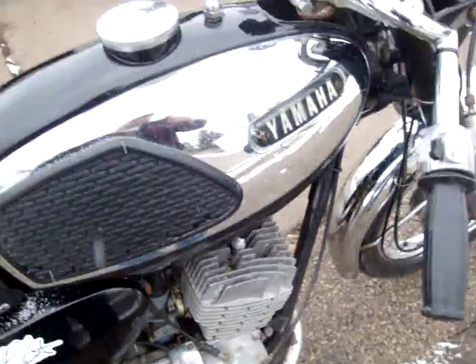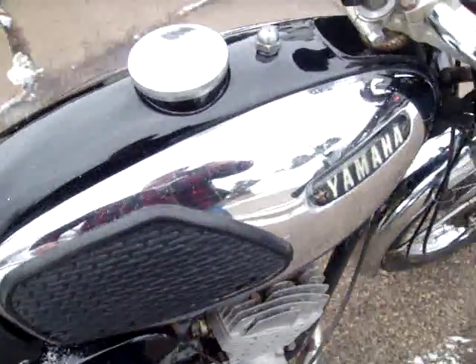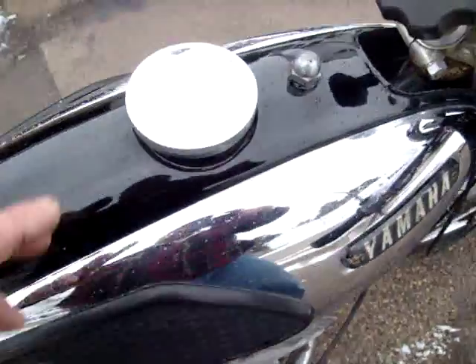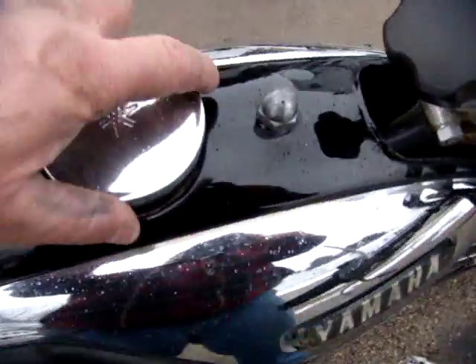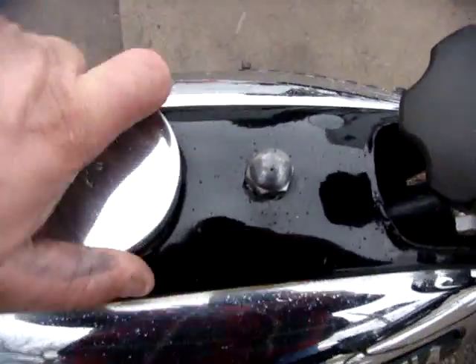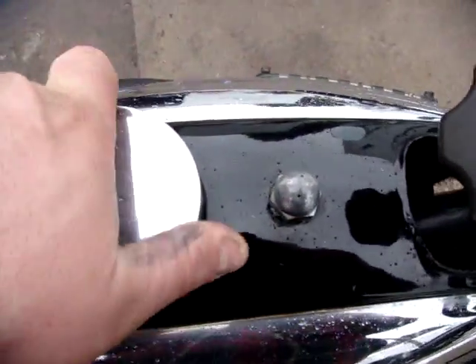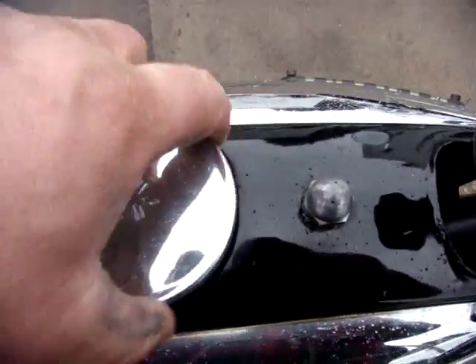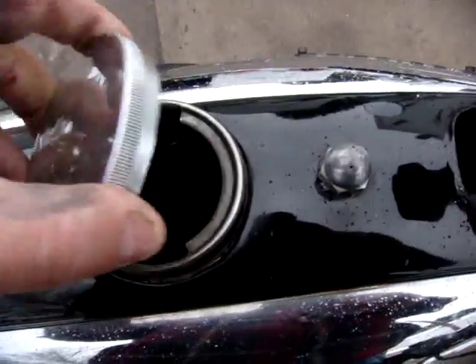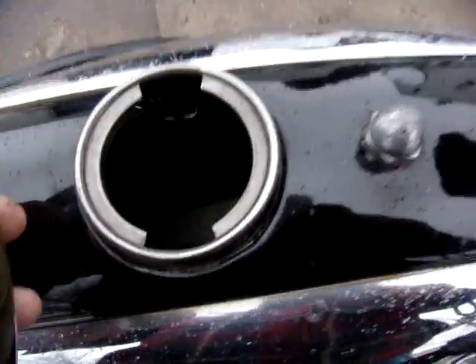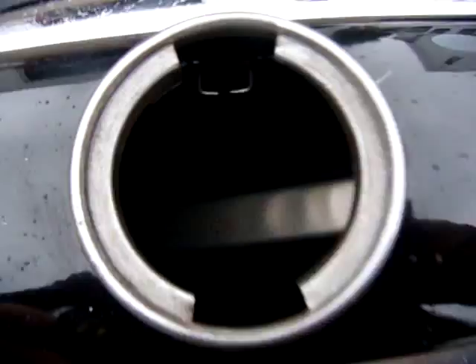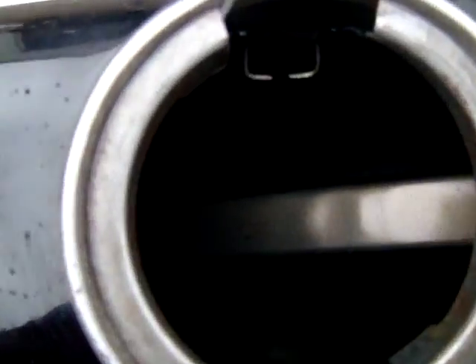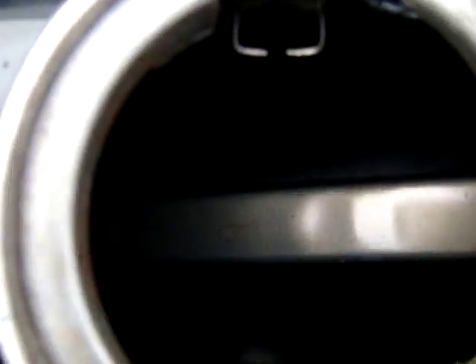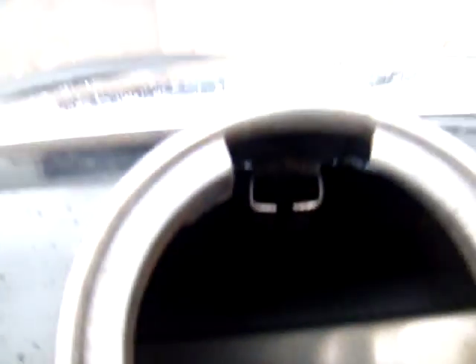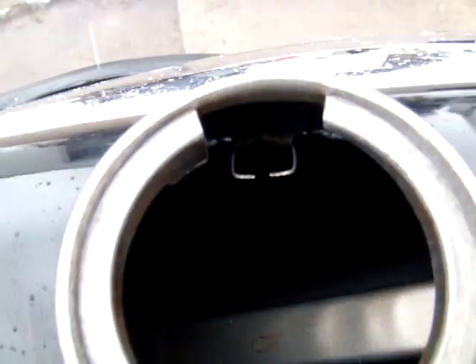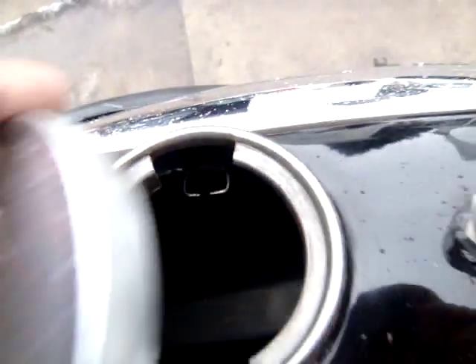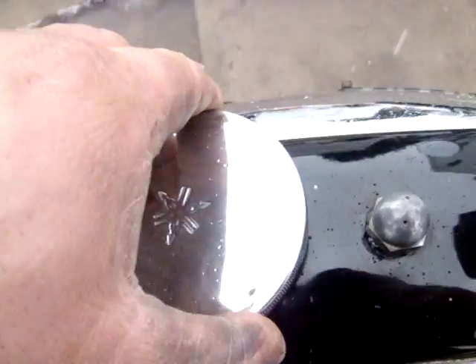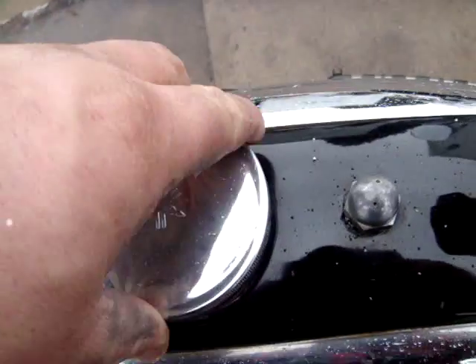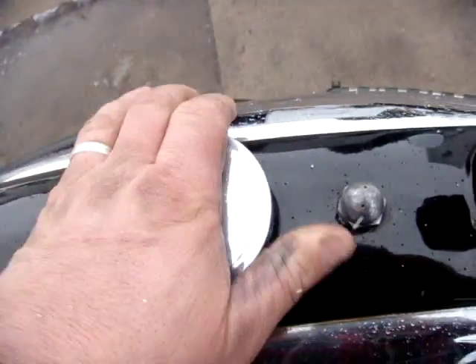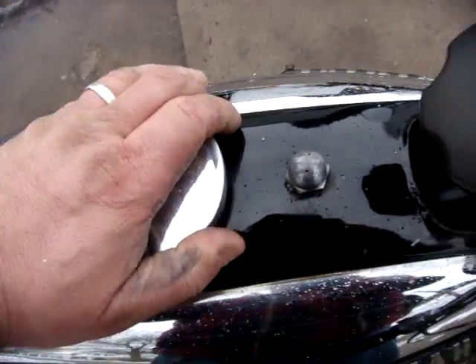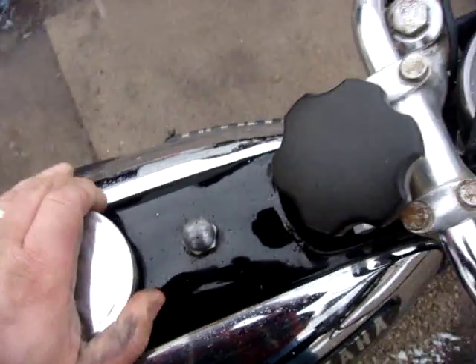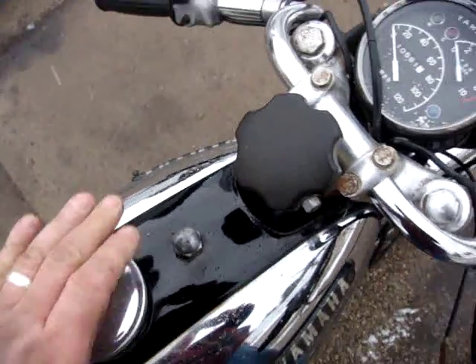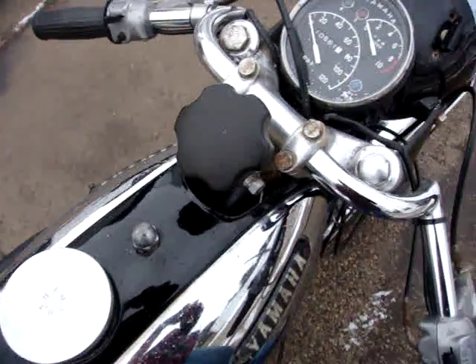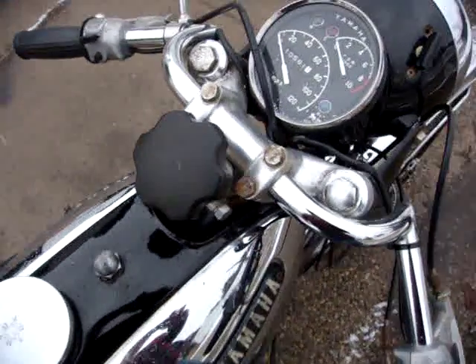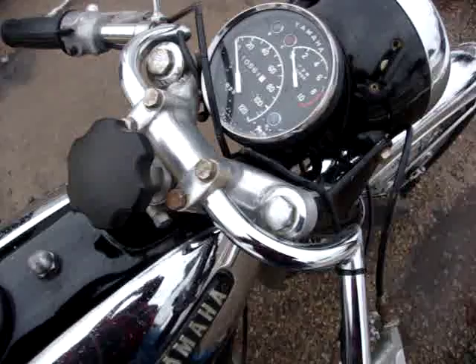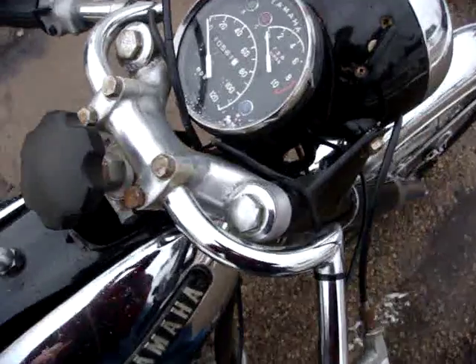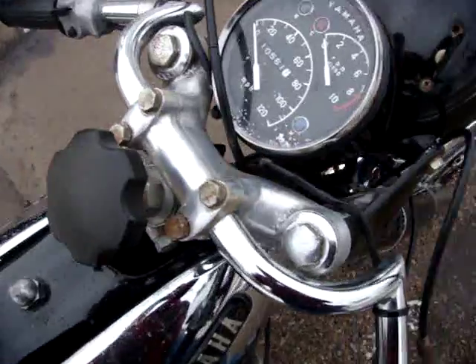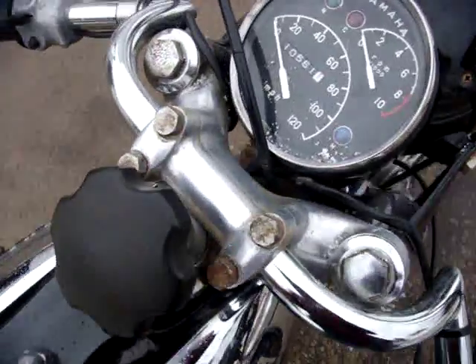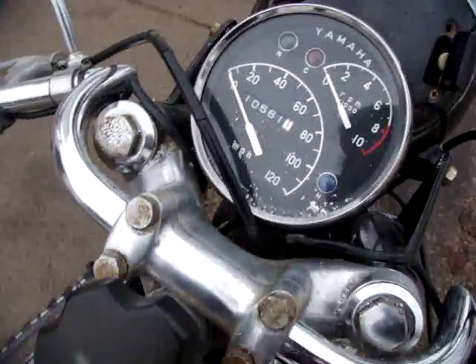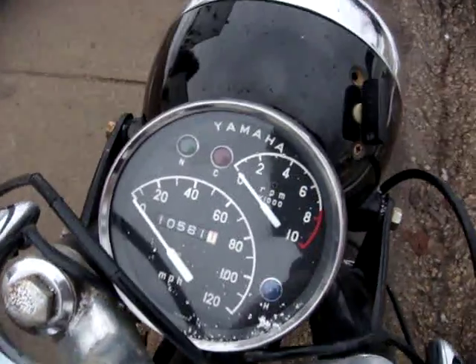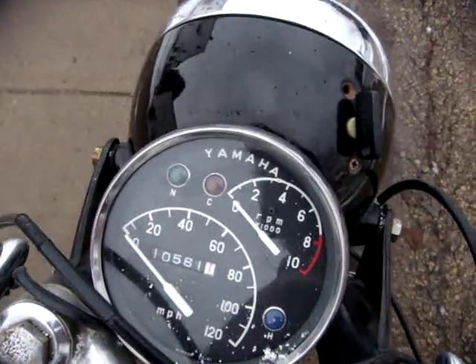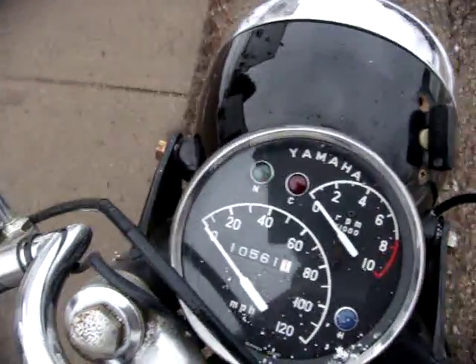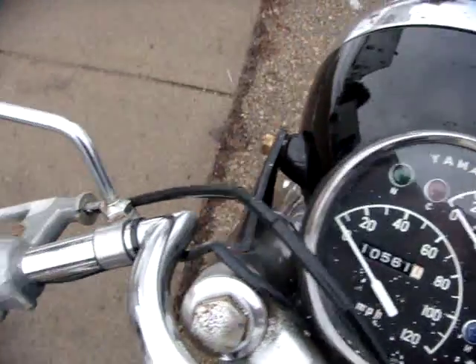The tank is absolutely like new inside, all the way down. You can still see the original brazing or welding marks where they put the tank together.